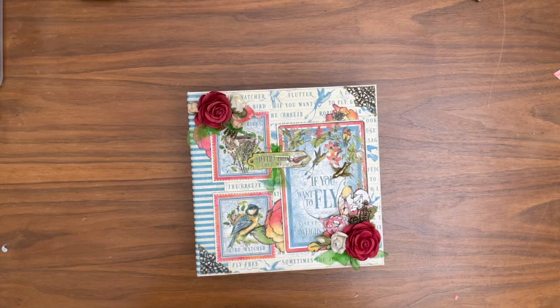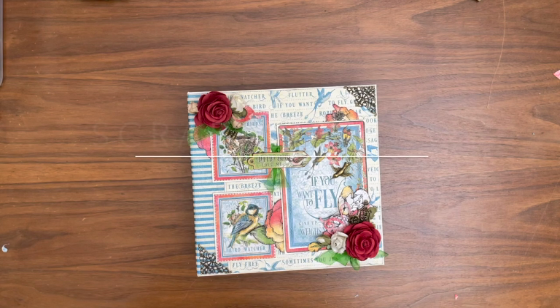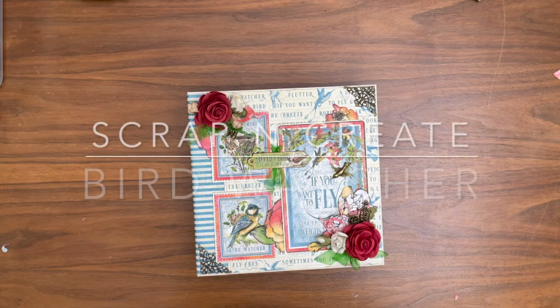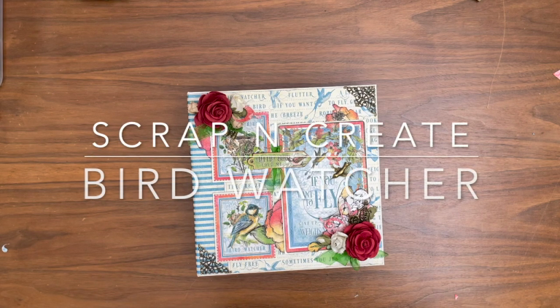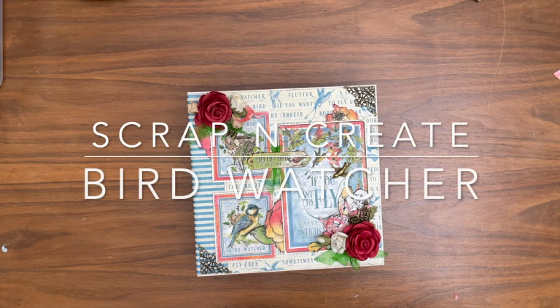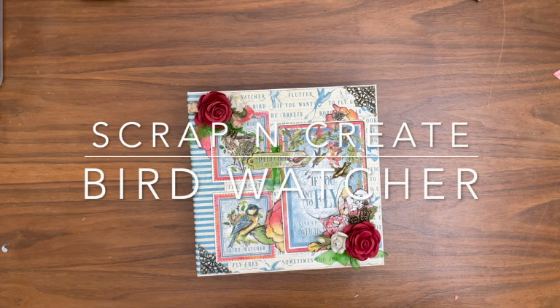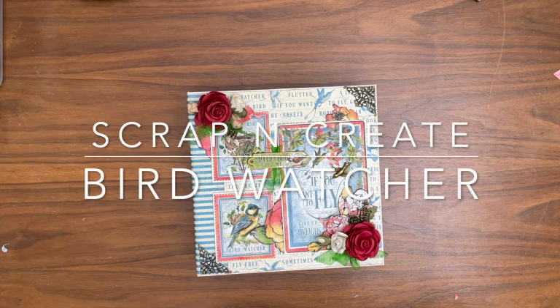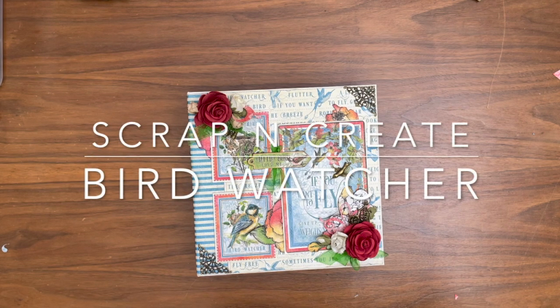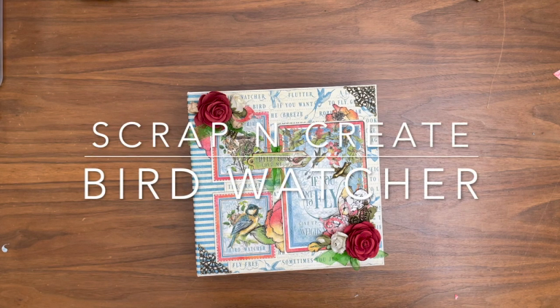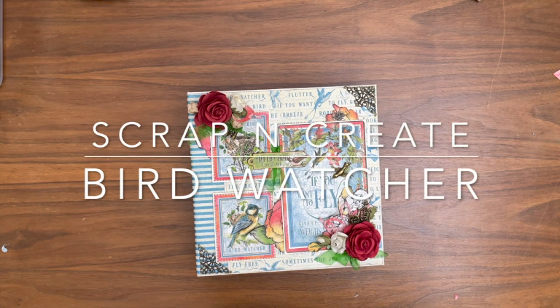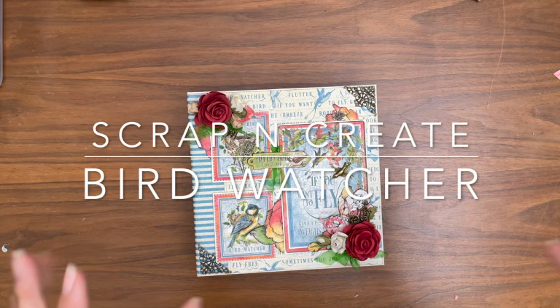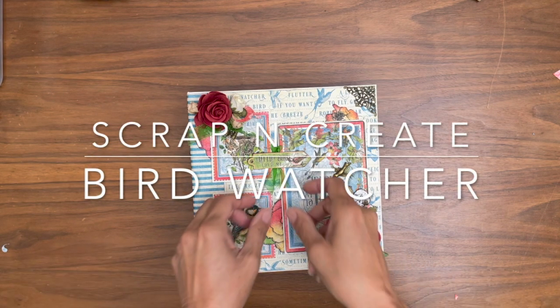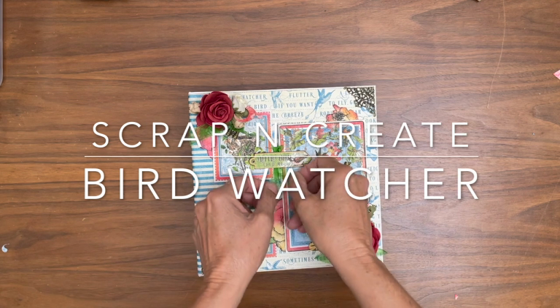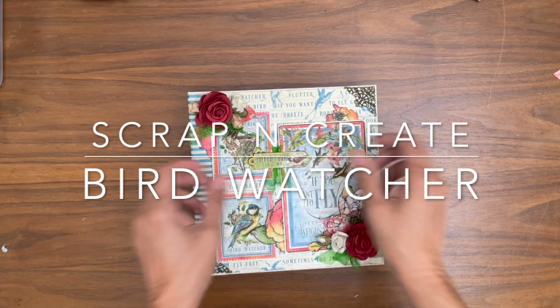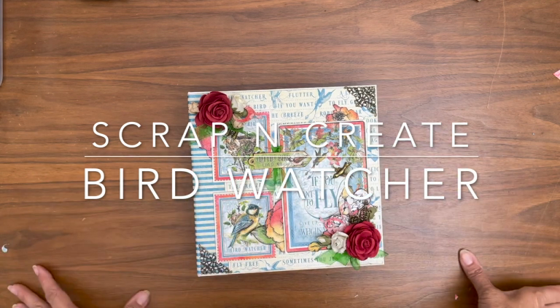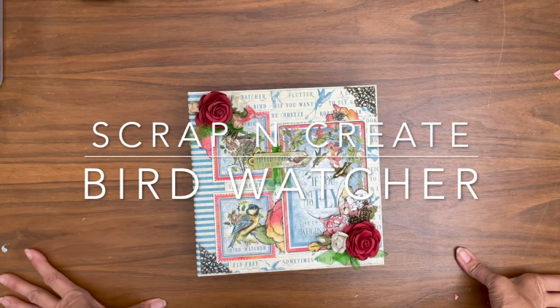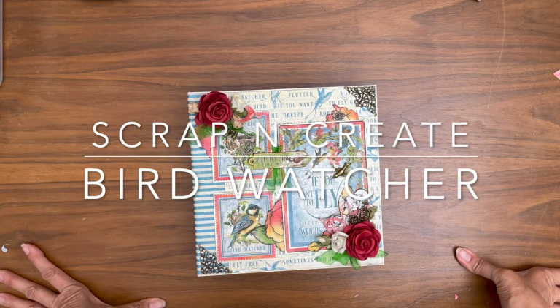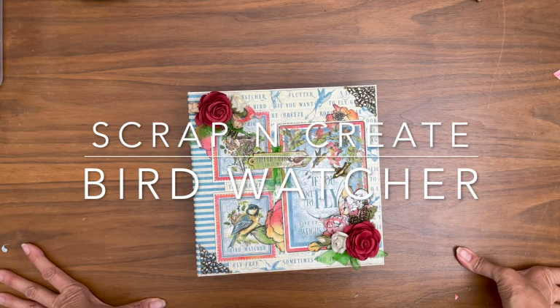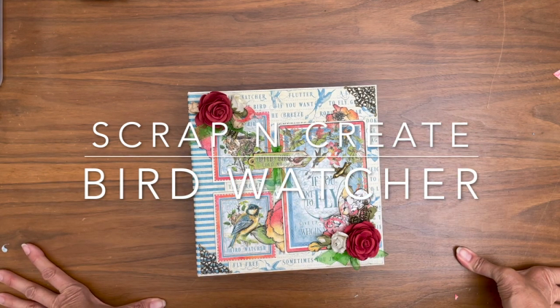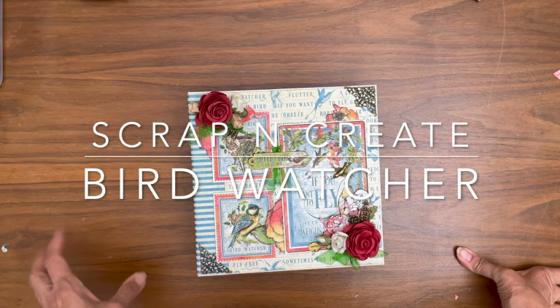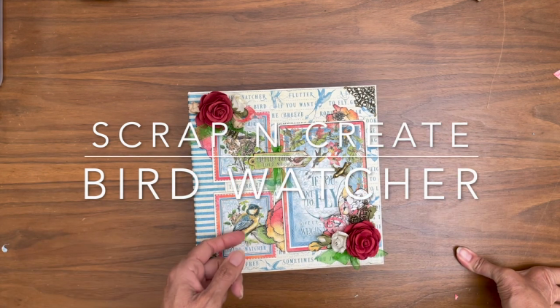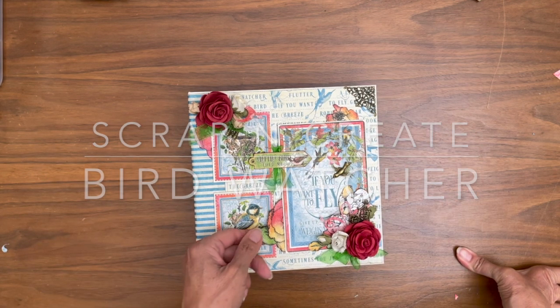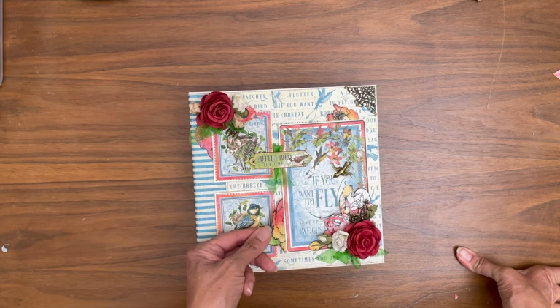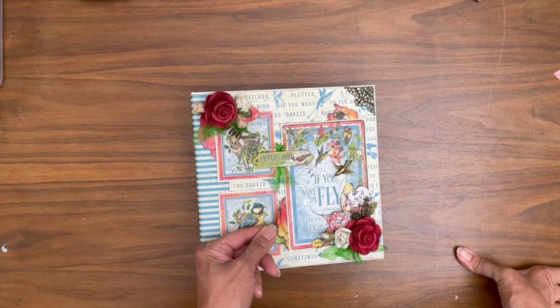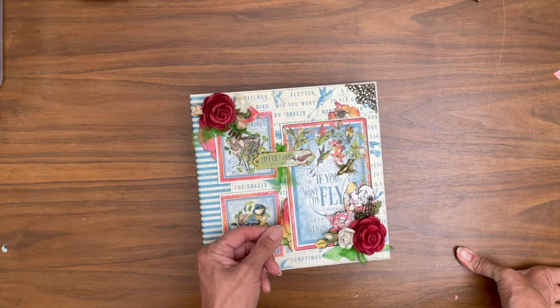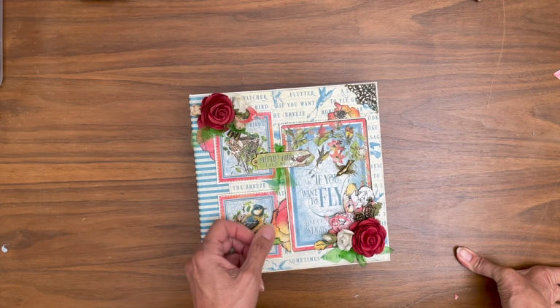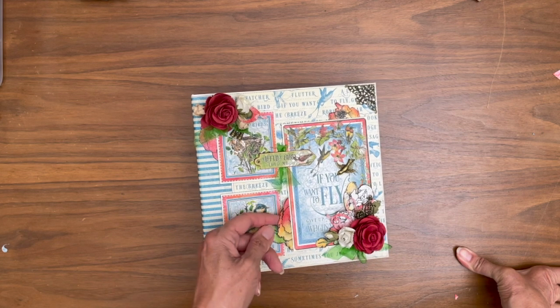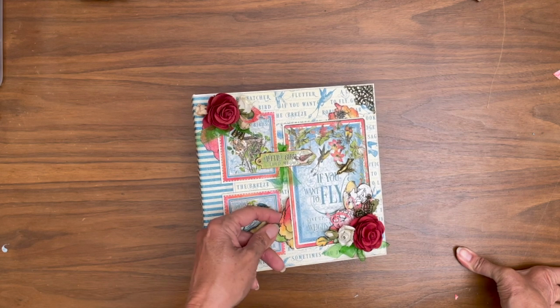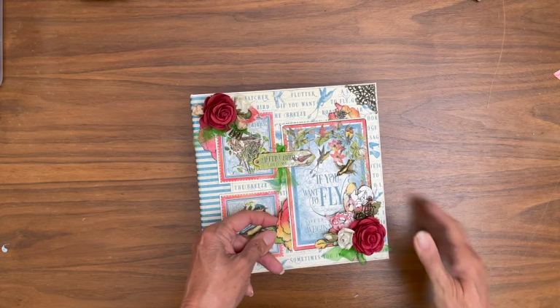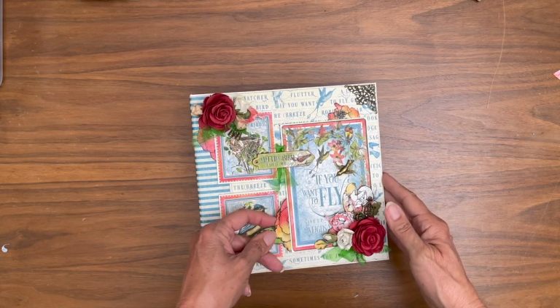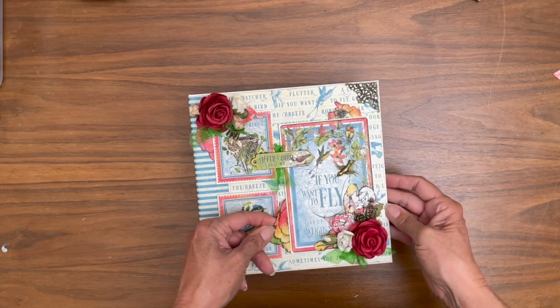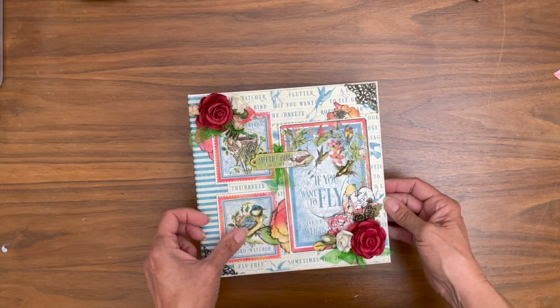Hey everyone, it's Daphne from Scrap and Create, and I'm back to share our completed project which is Bird Watcher from Graphic 45. I'm pretty happy with the results and I think you guys will be too.